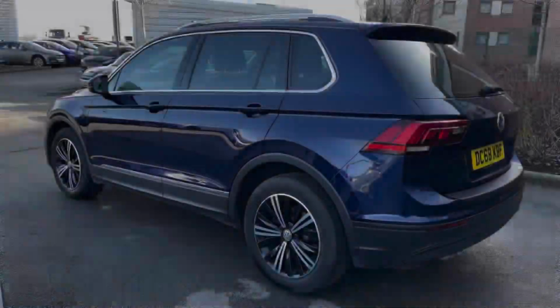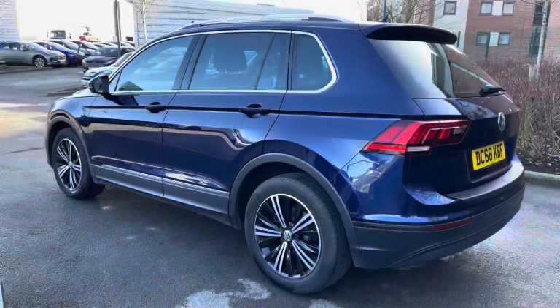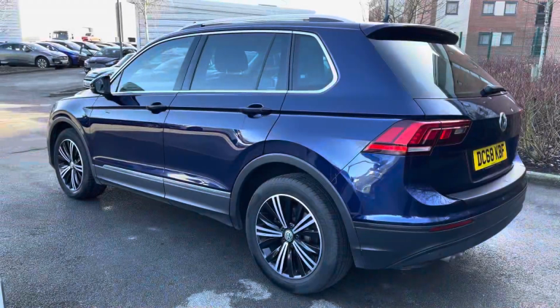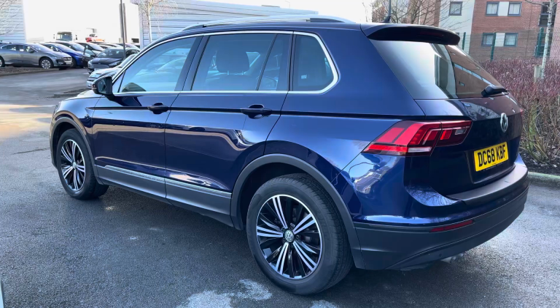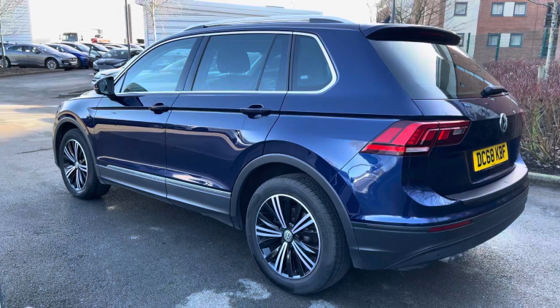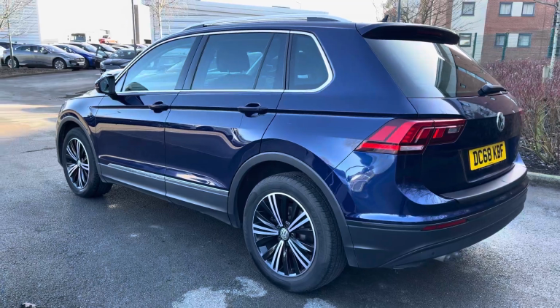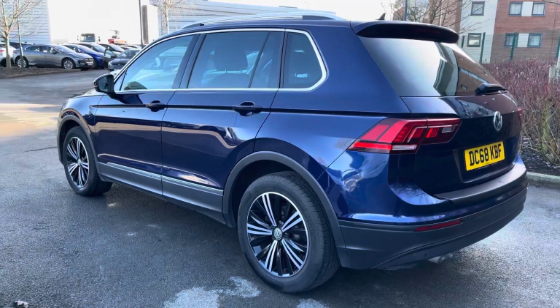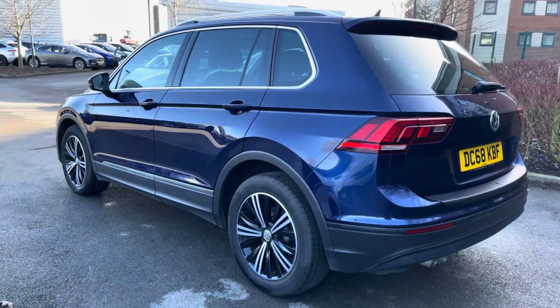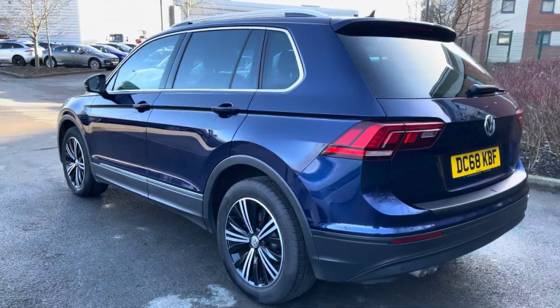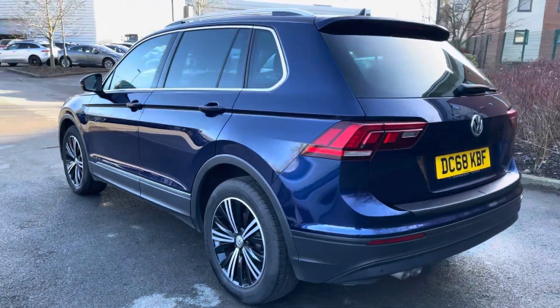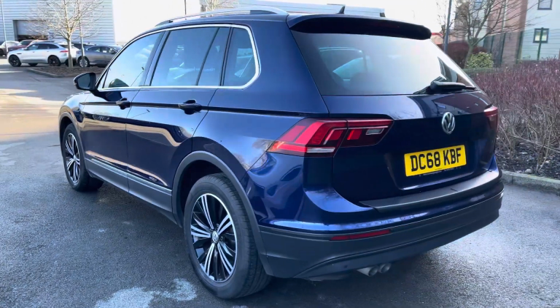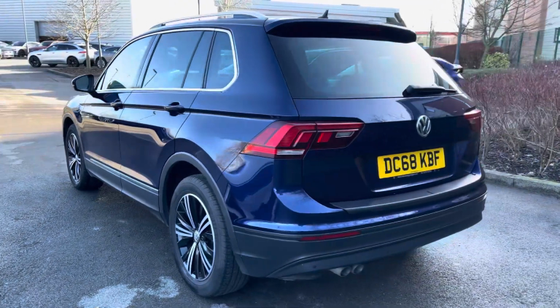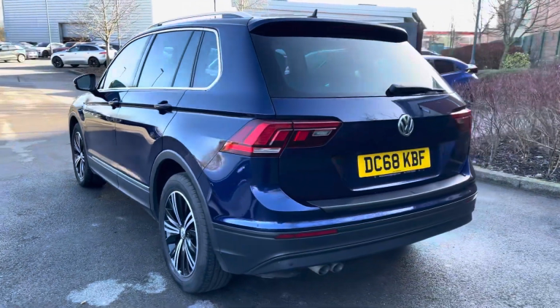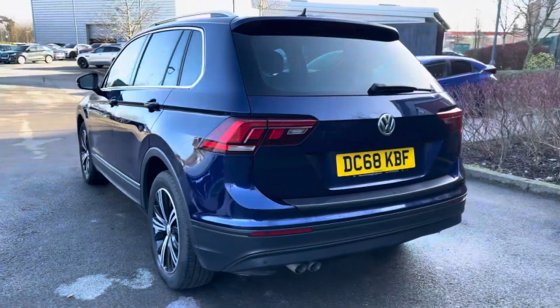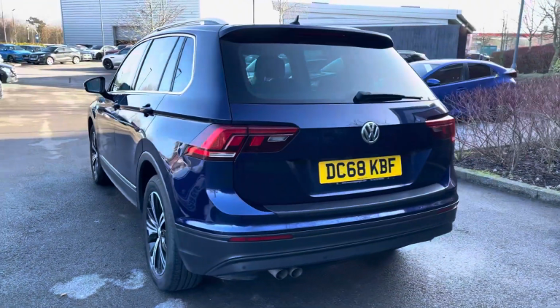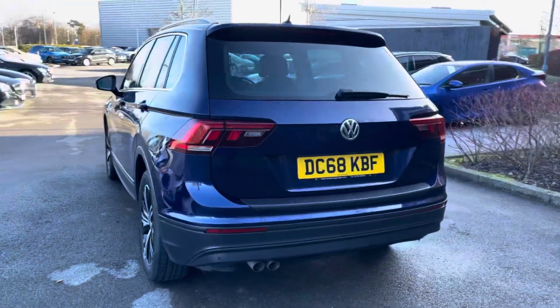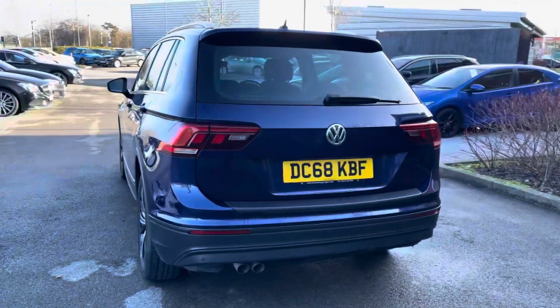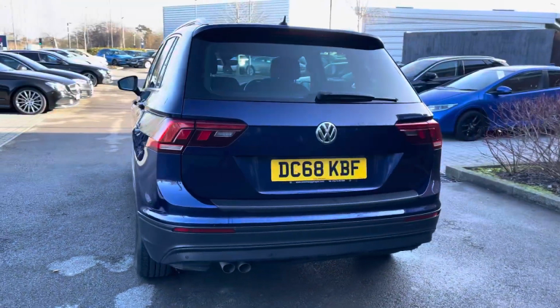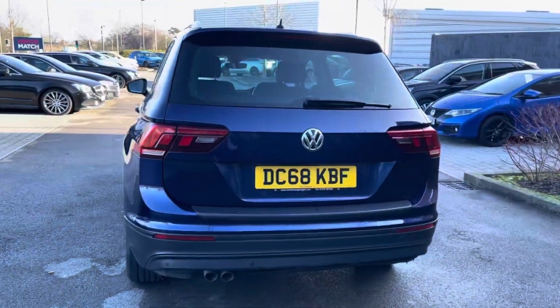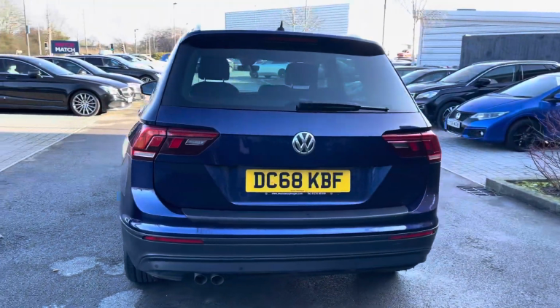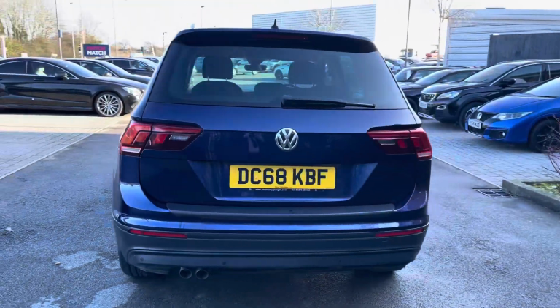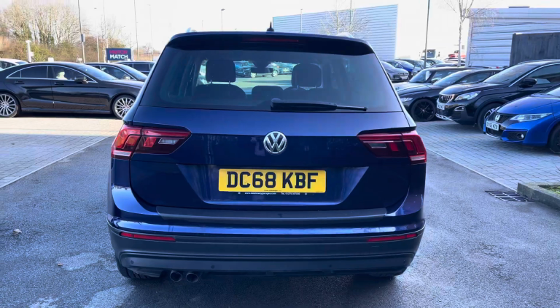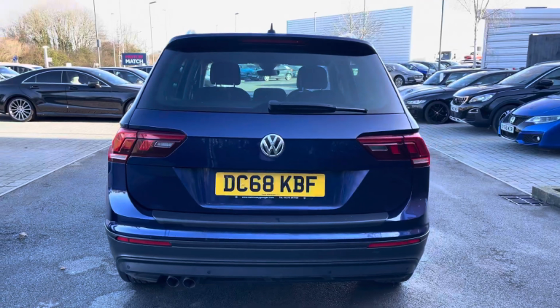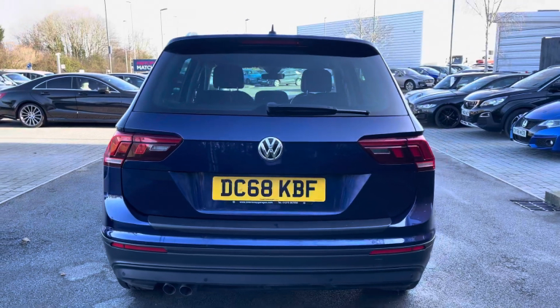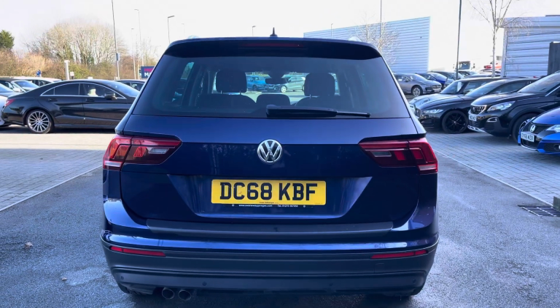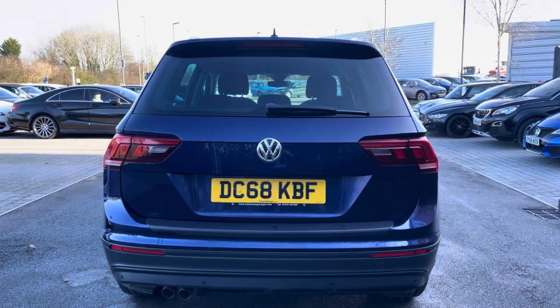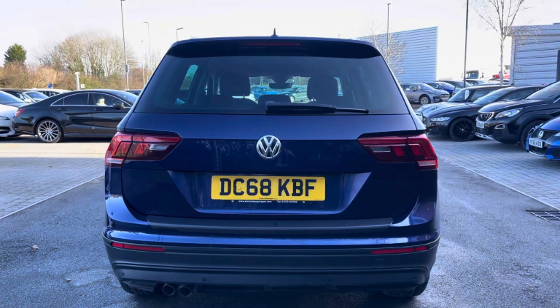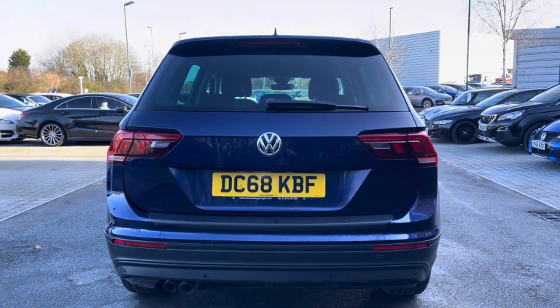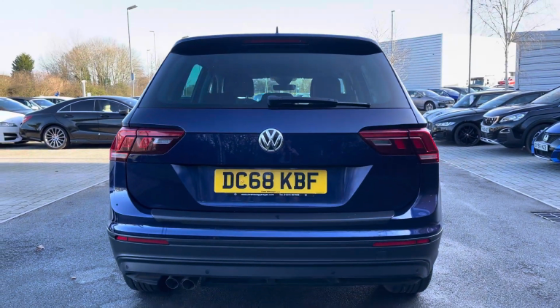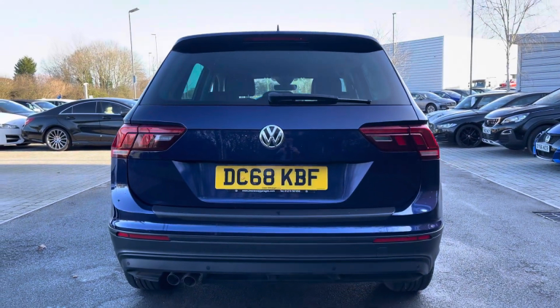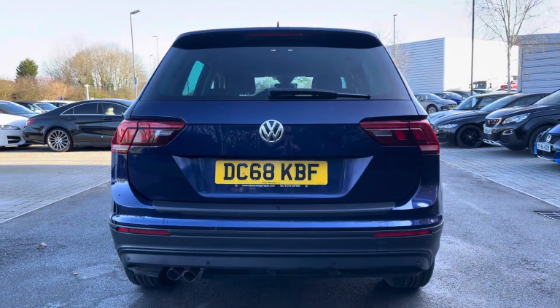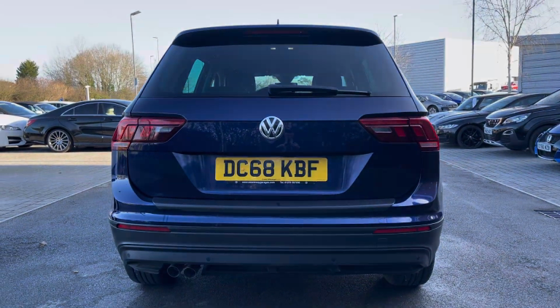This vehicle comes finished in a gorgeous blue colour, which is further complemented by the chrome roof rails, the chrome window surrounds, and also the very standout Tiguan design at the rear.